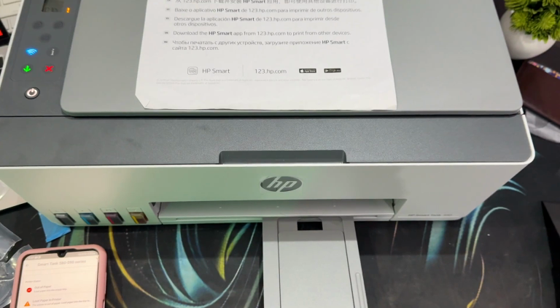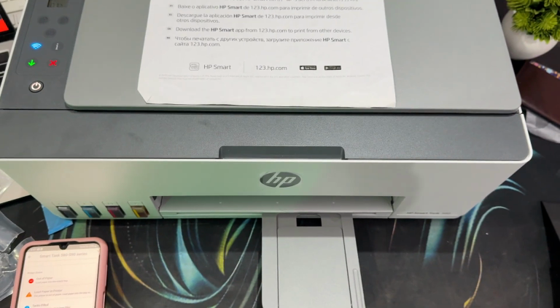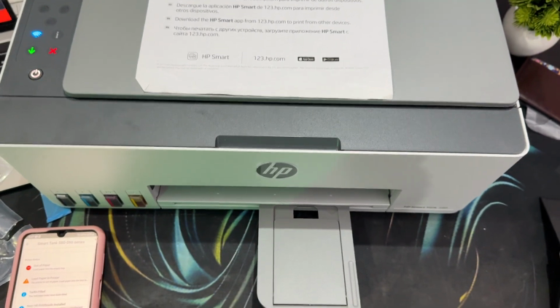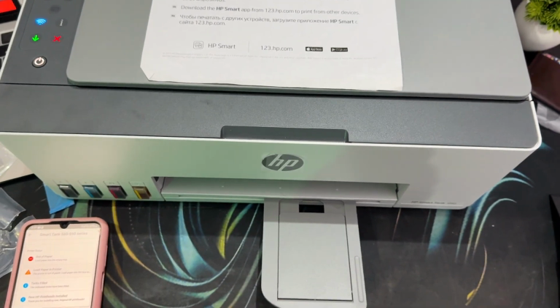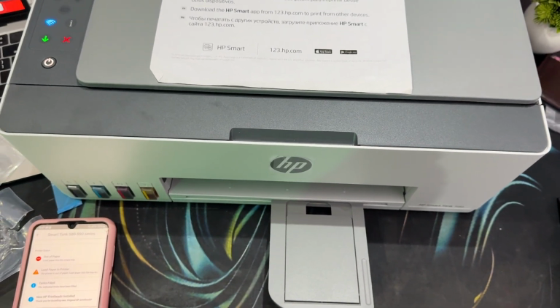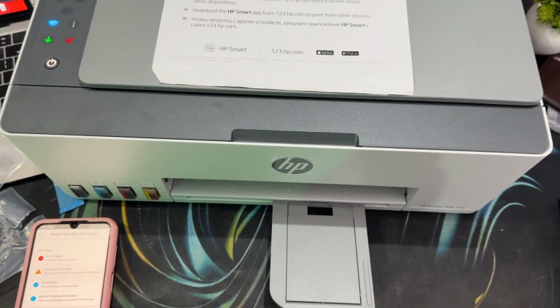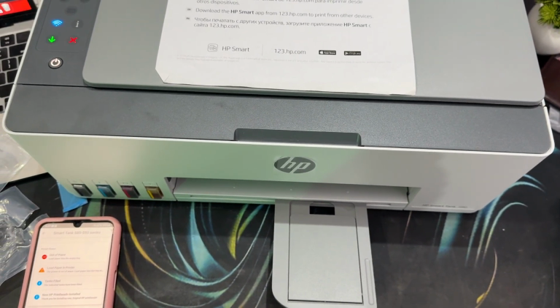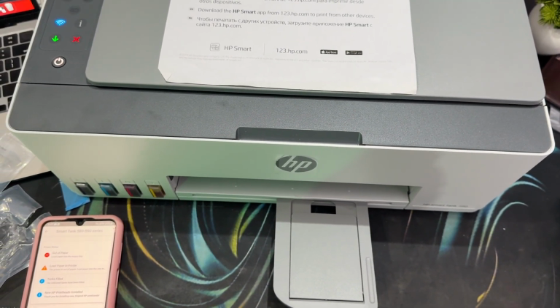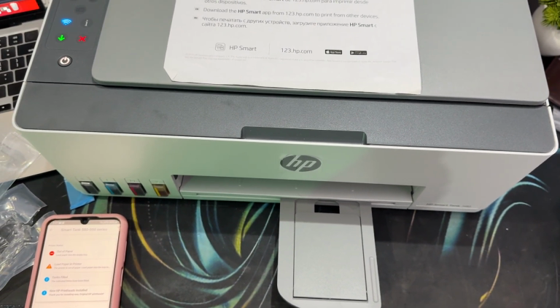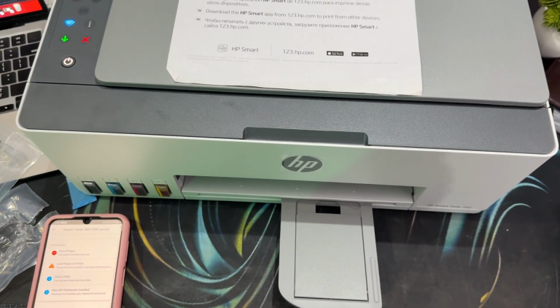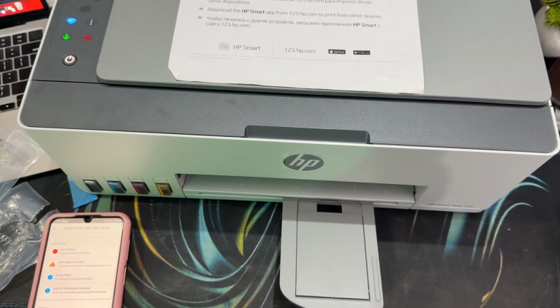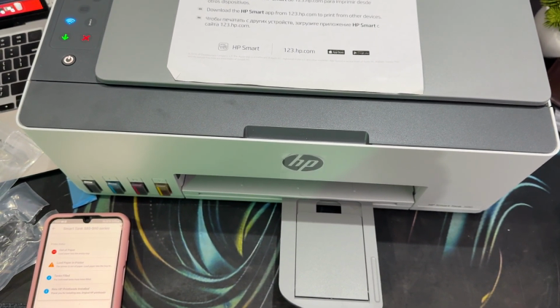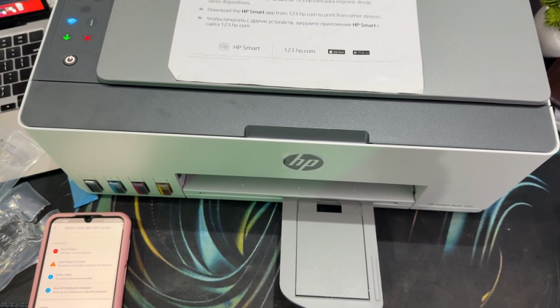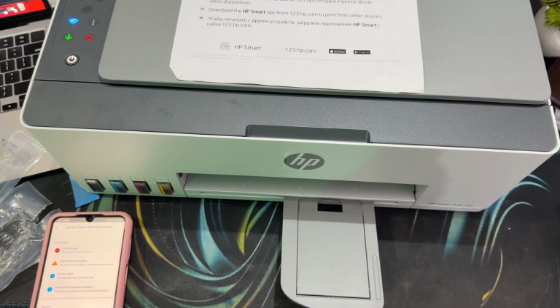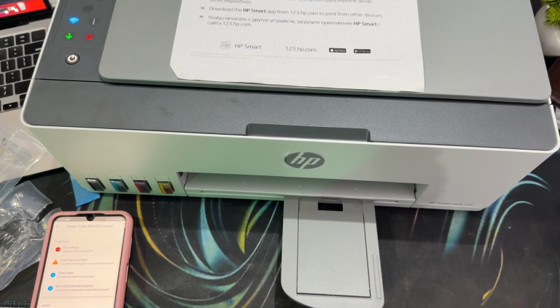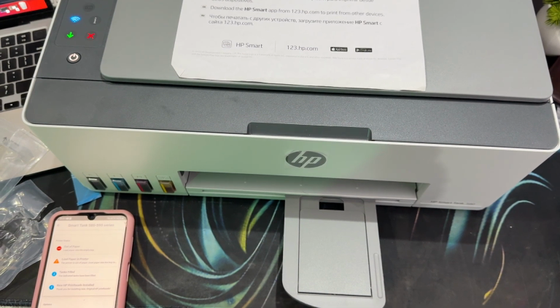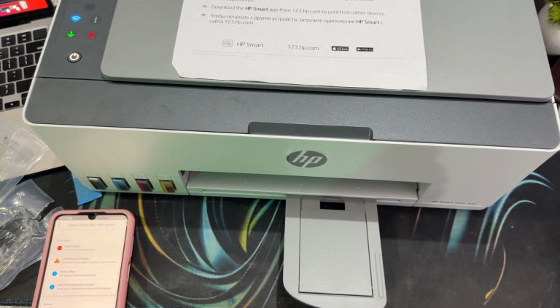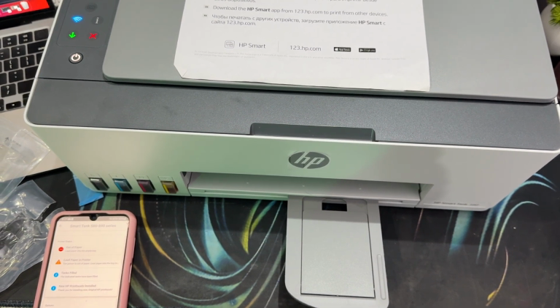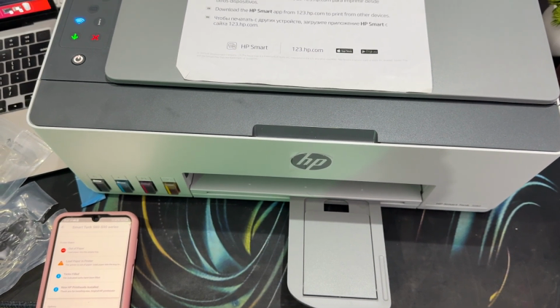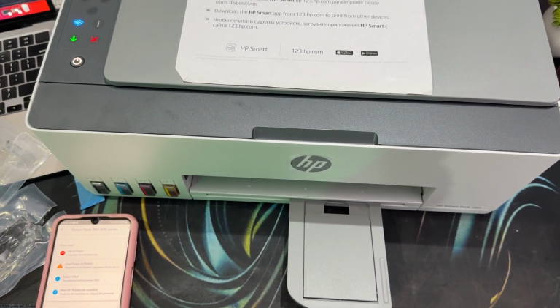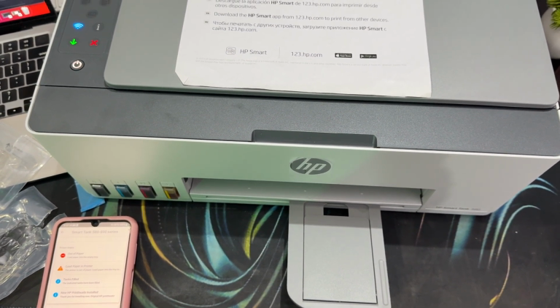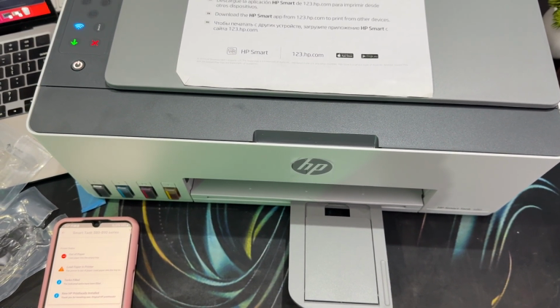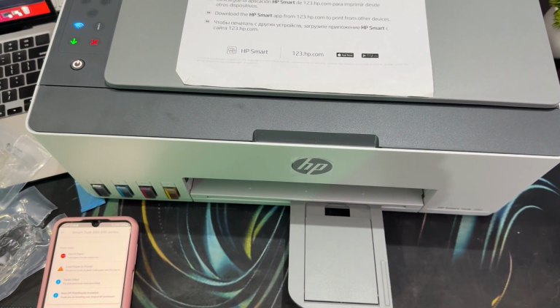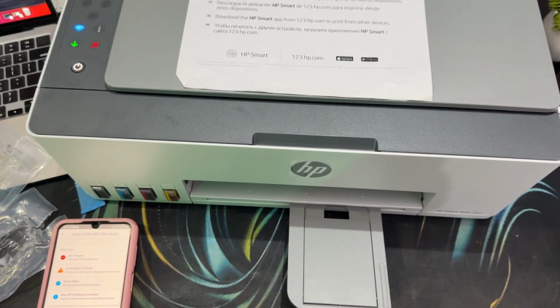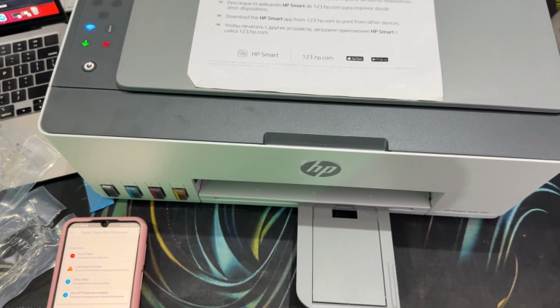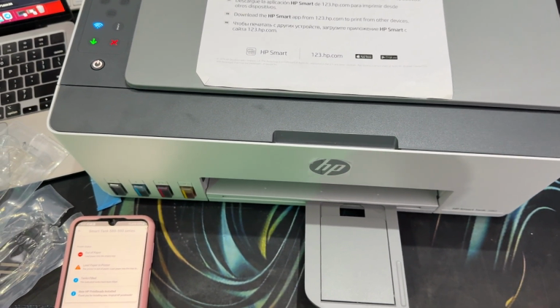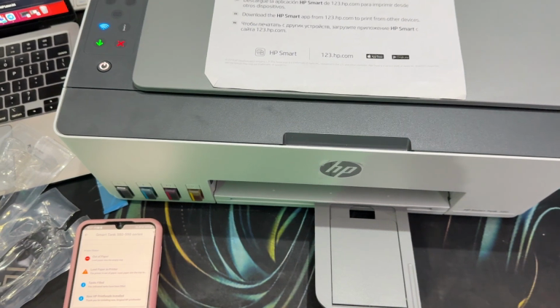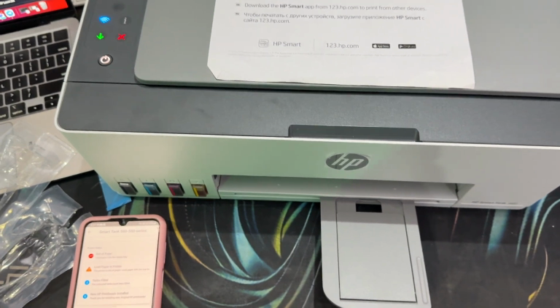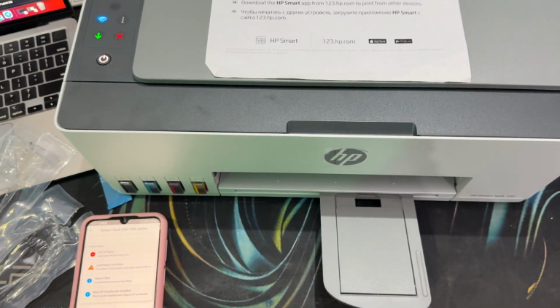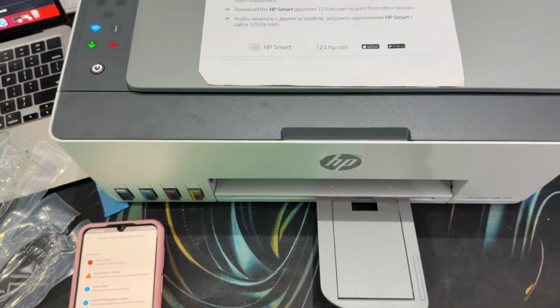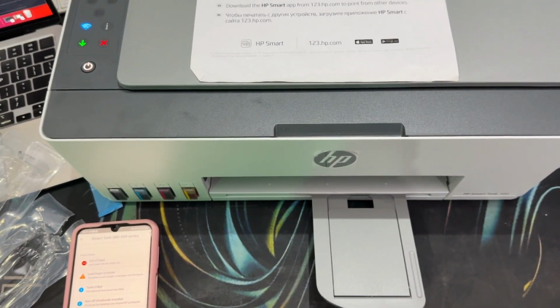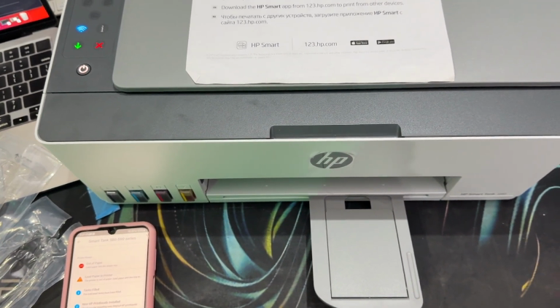Hi guys, welcome back to our YouTube channel. In this video, we will see how to find and get the Wi-Fi password of your HP printer 580 model. If you're facing such type of issues, to resolve this issue it is very simple.